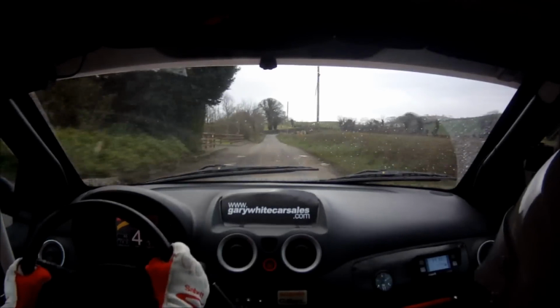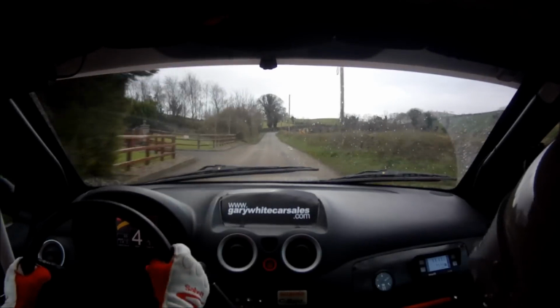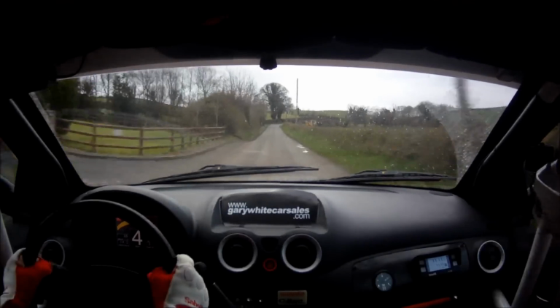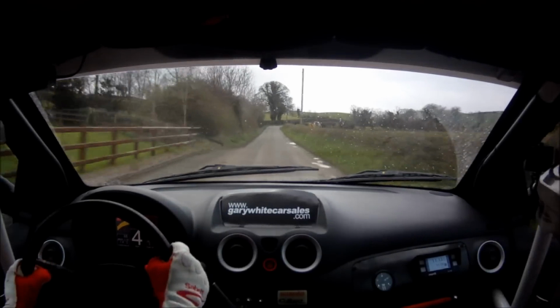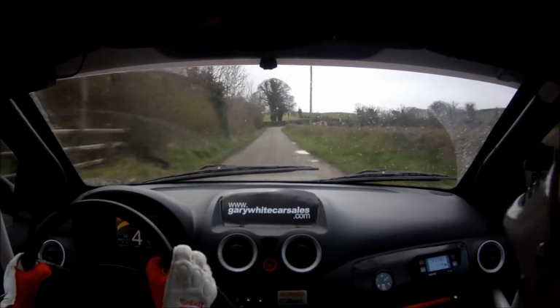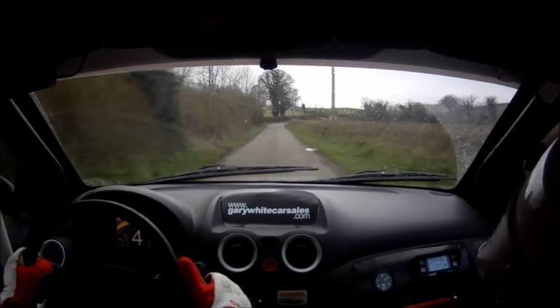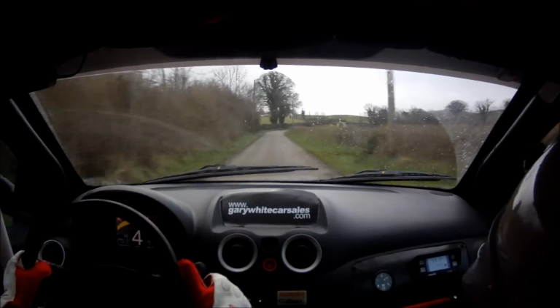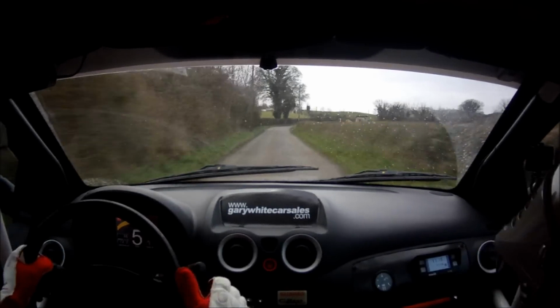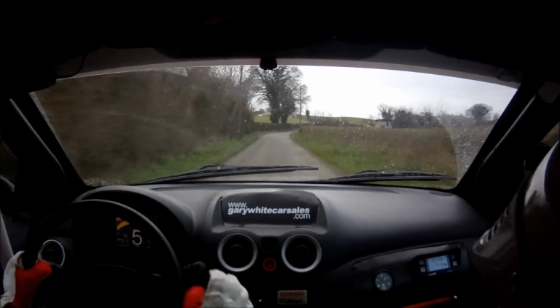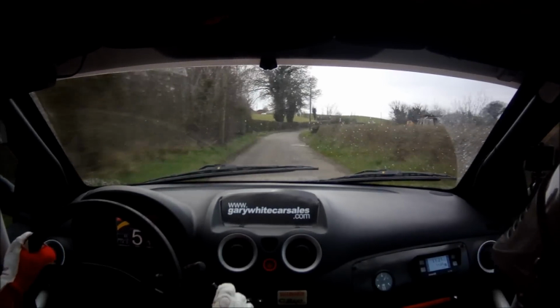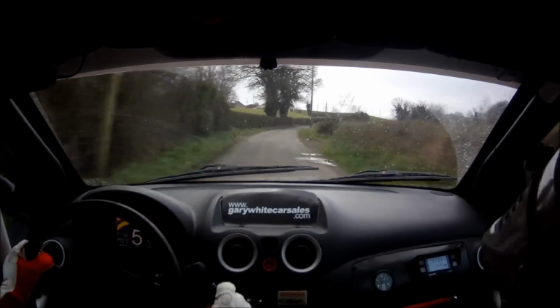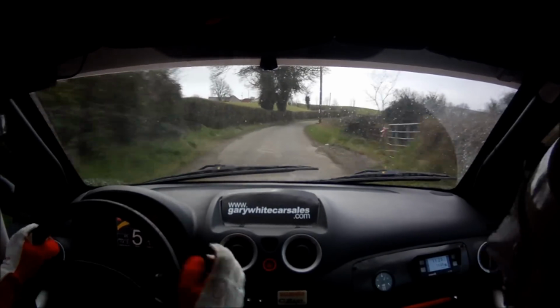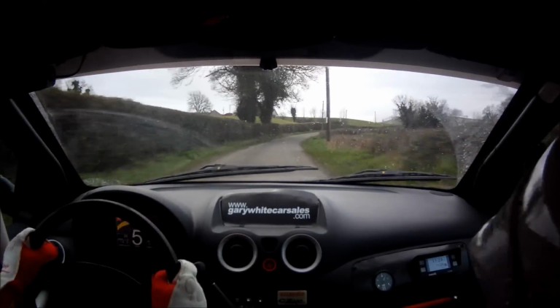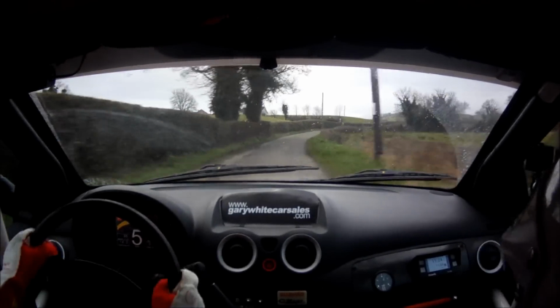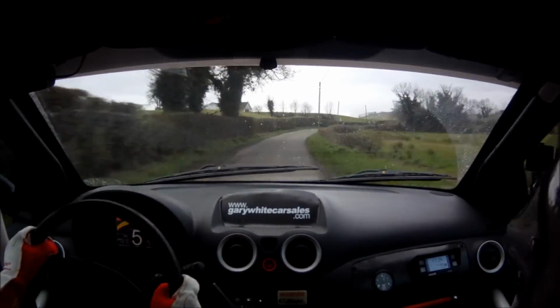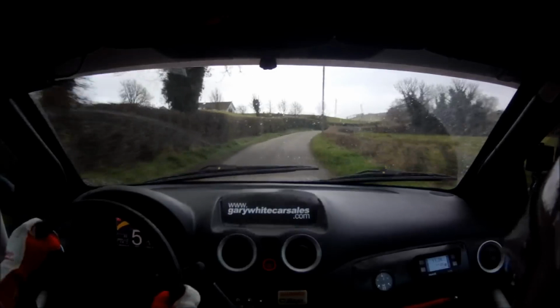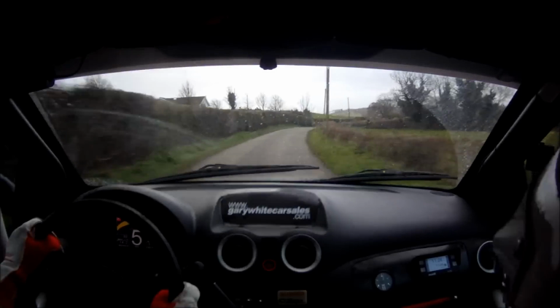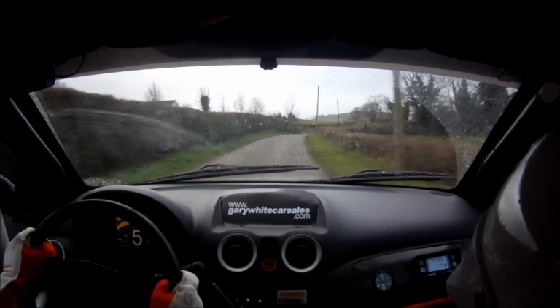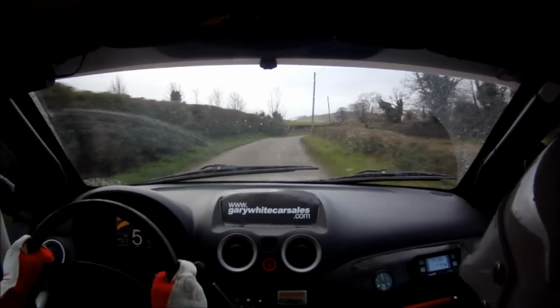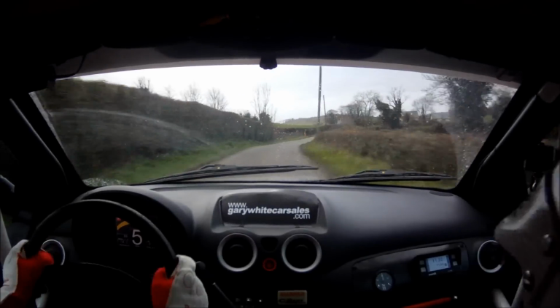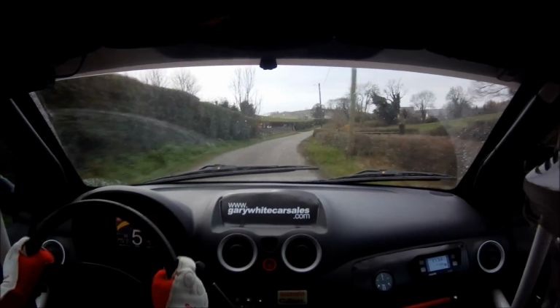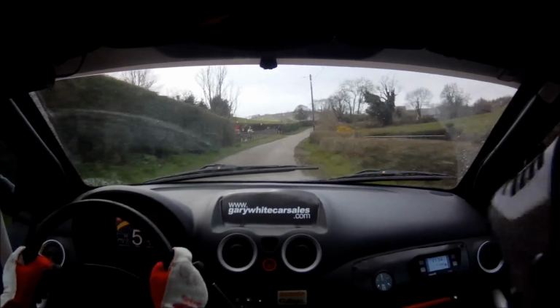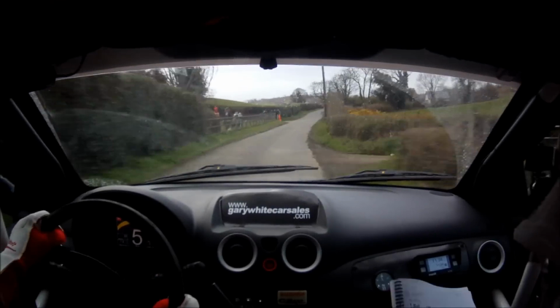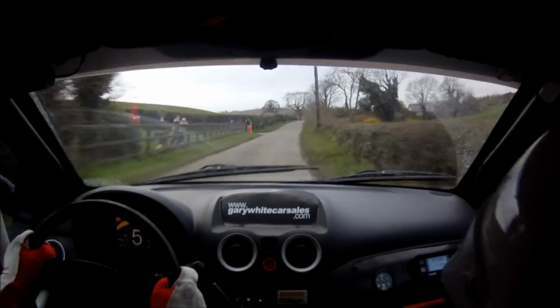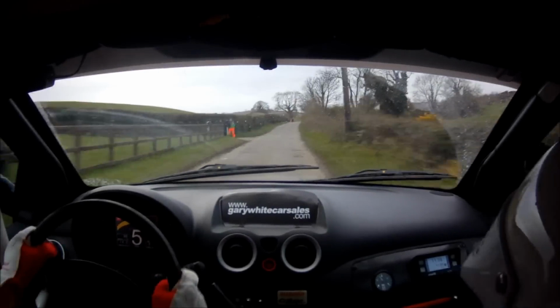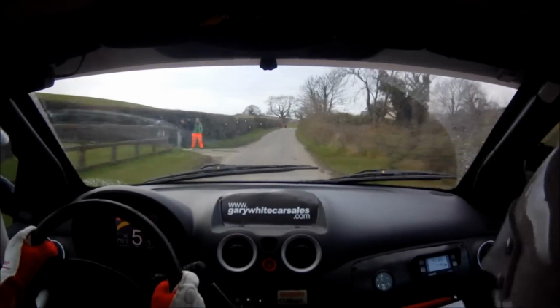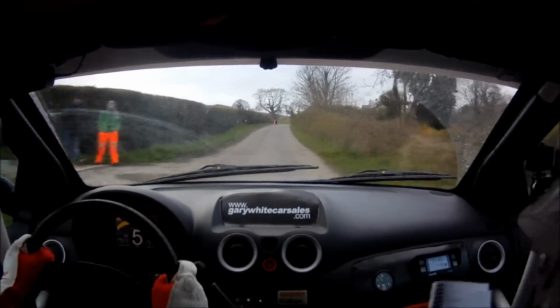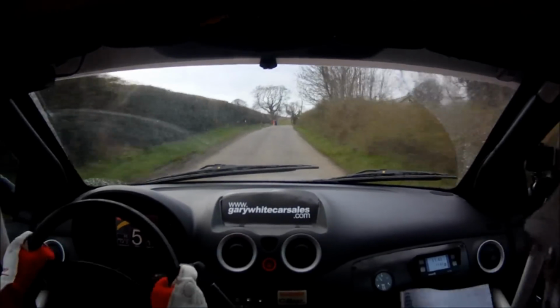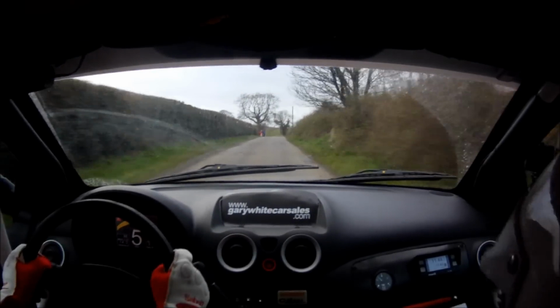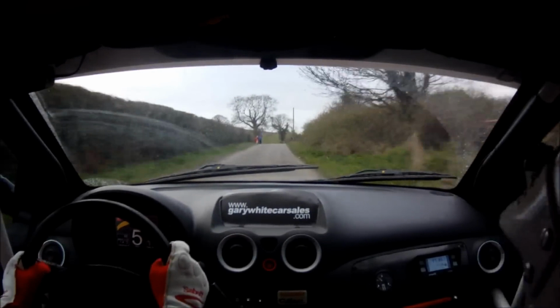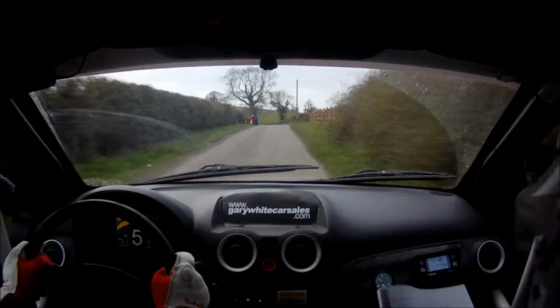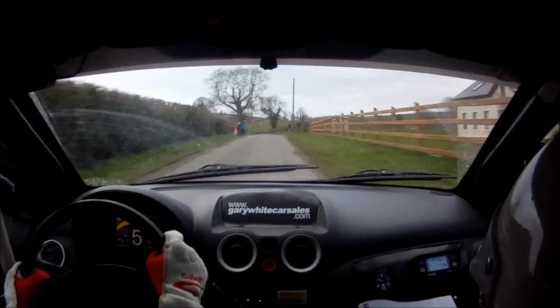80. 5 right opens and continues for 180. Then mid over small crest. 40. 6 left tightens and continues for 150.